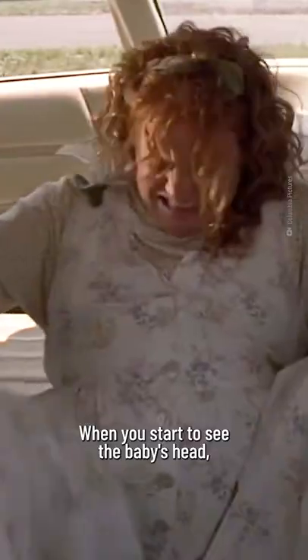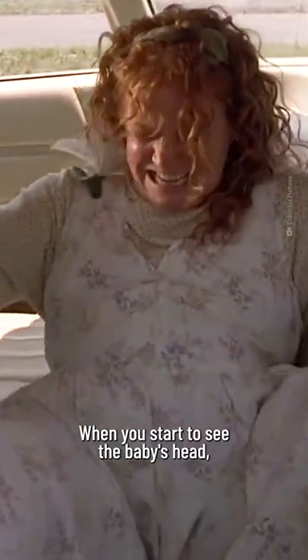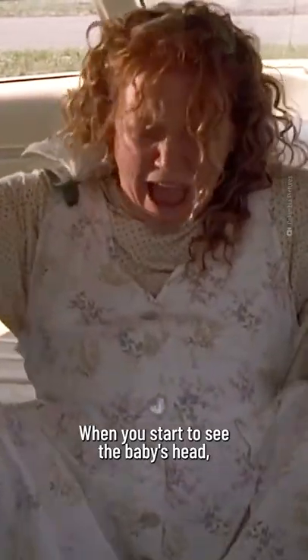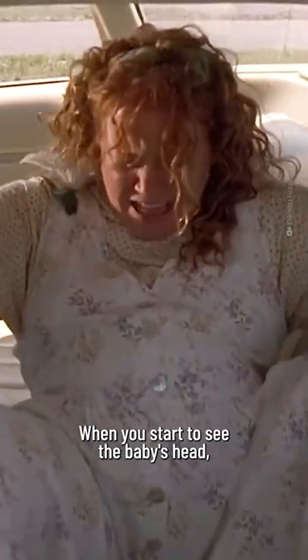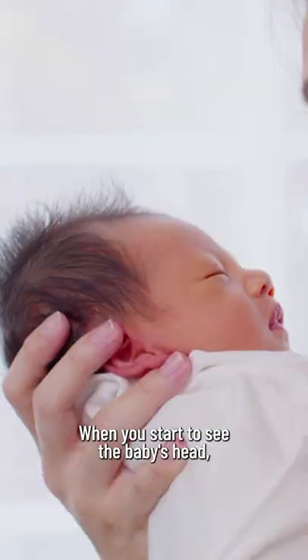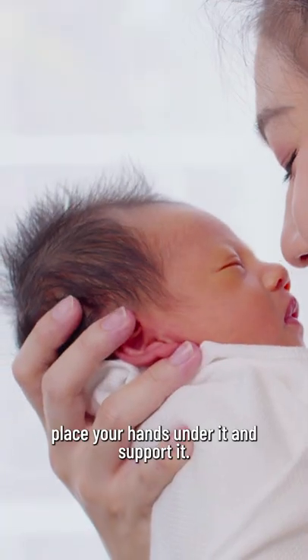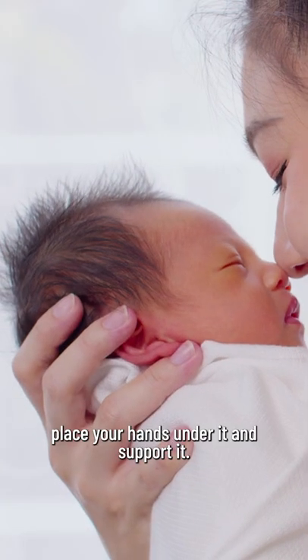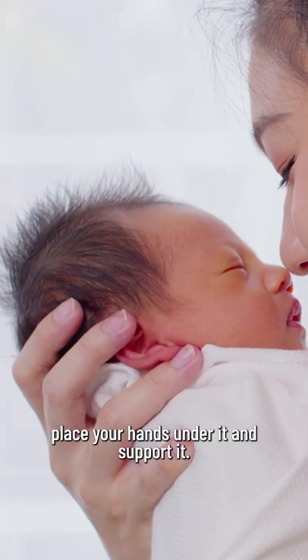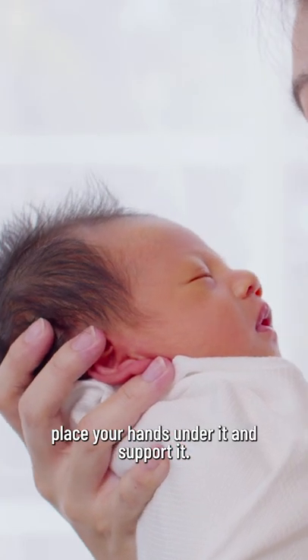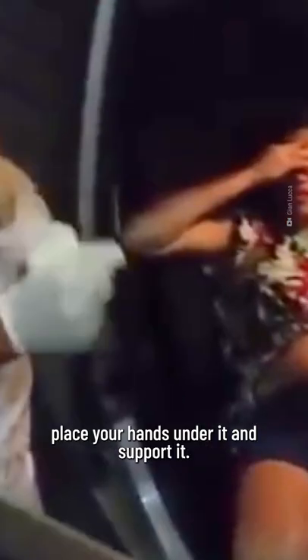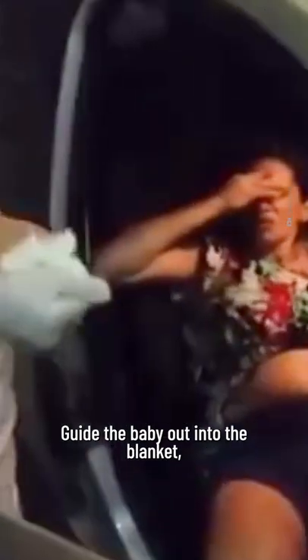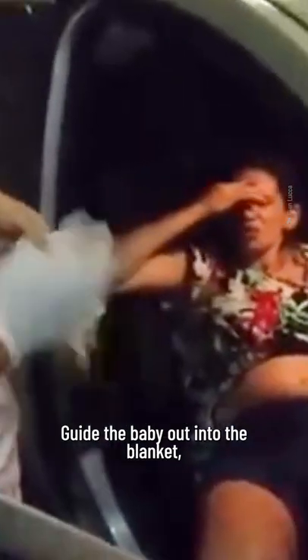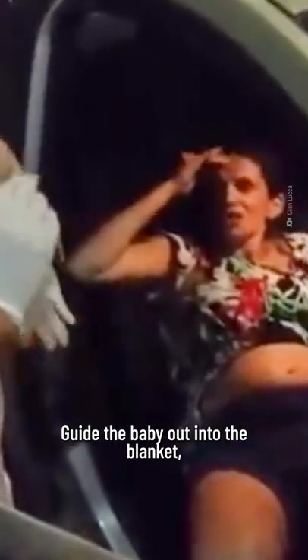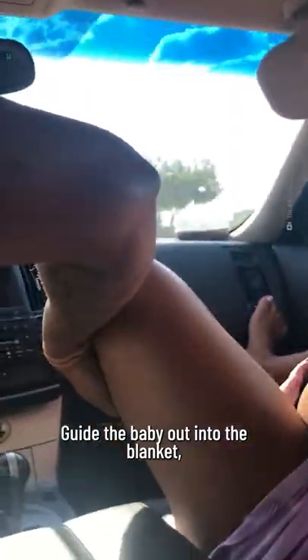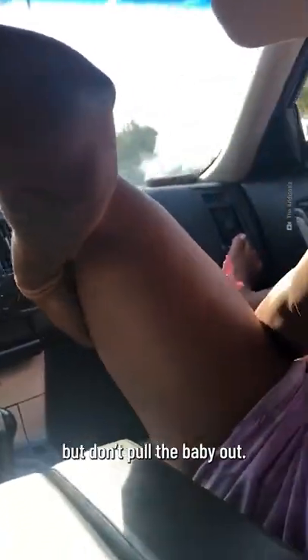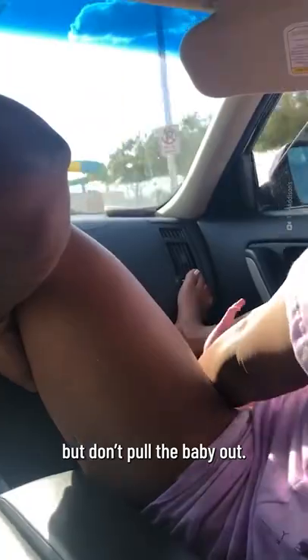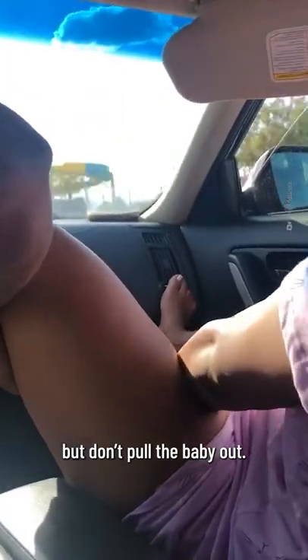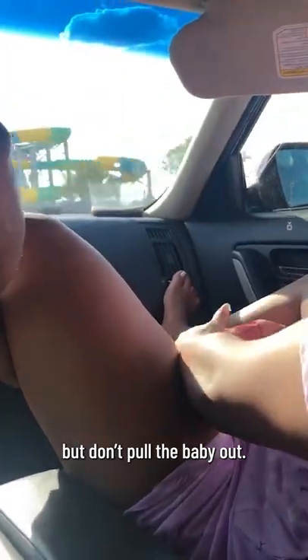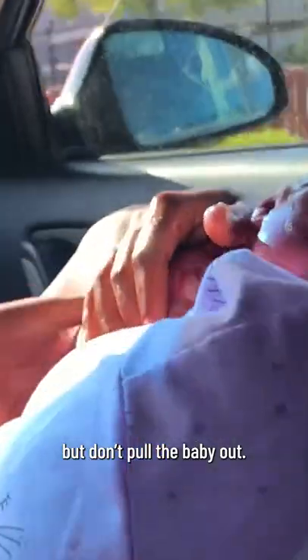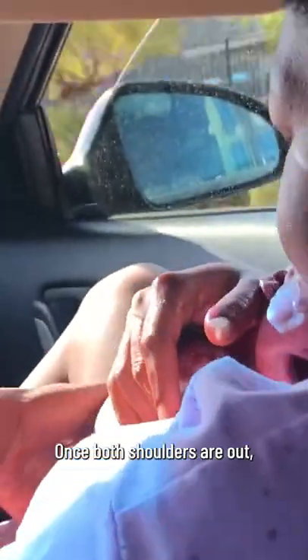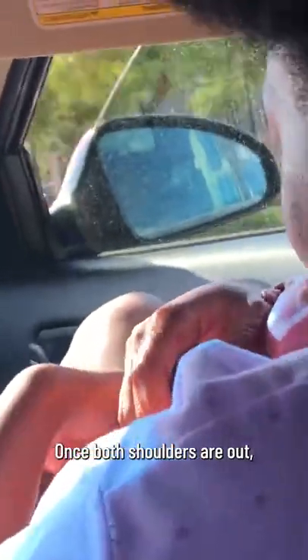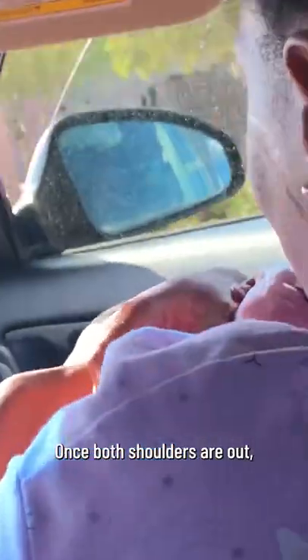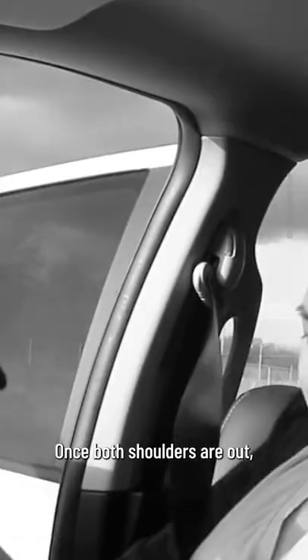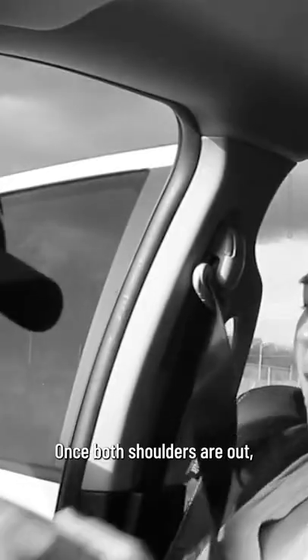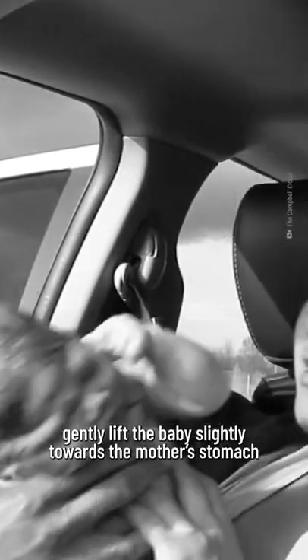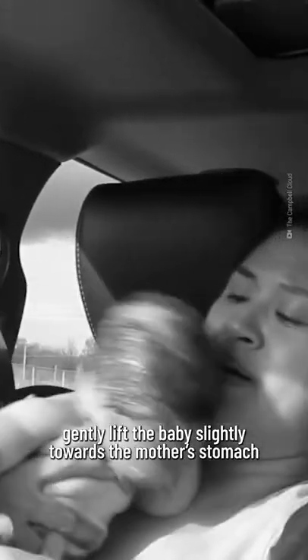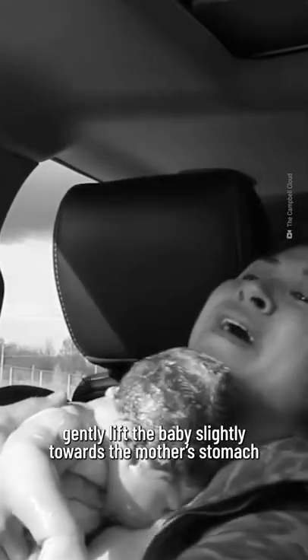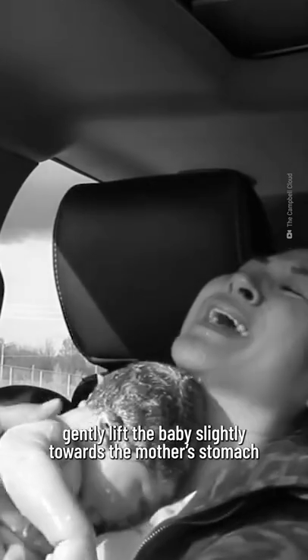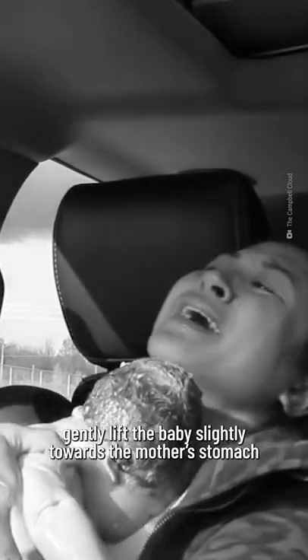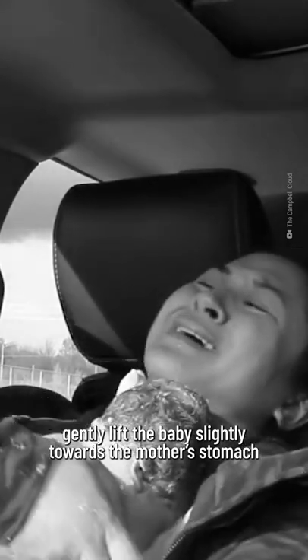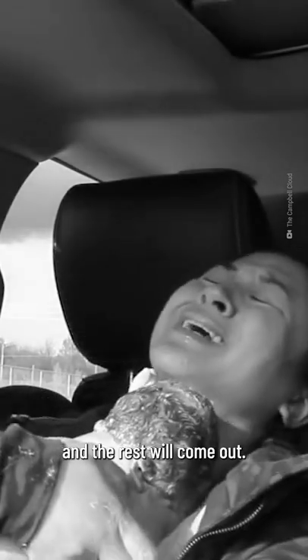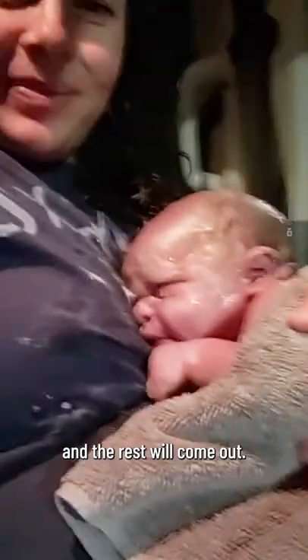When you start to see the baby's head, place your hands under it and support it. Guide the baby out into your blanket, but don't pull the baby out. Once both shoulders are out, gently lift the baby slightly towards the mother's stomach, and the rest will come out.